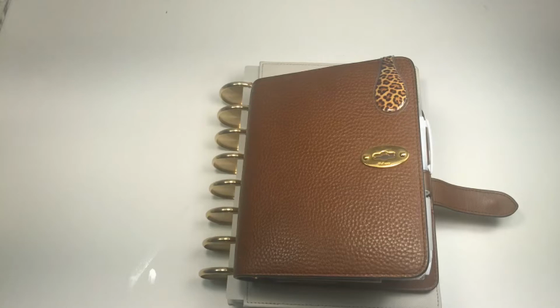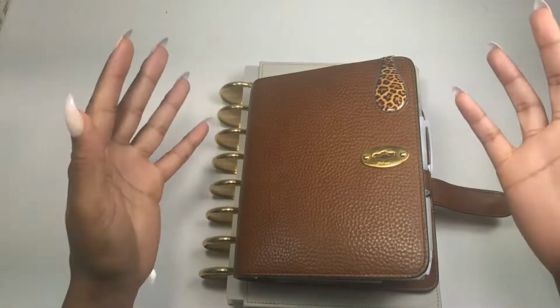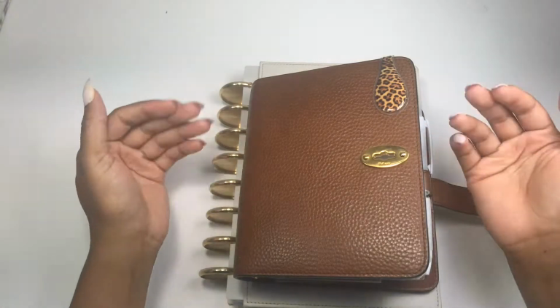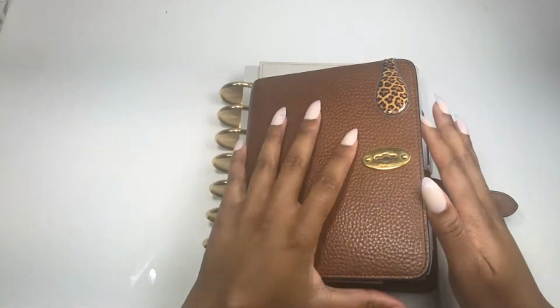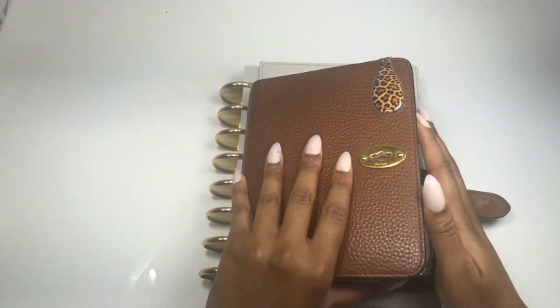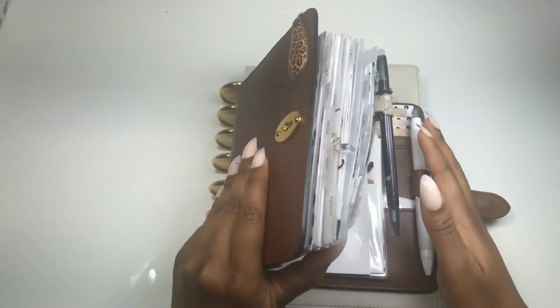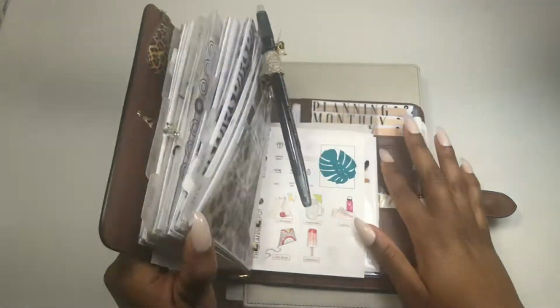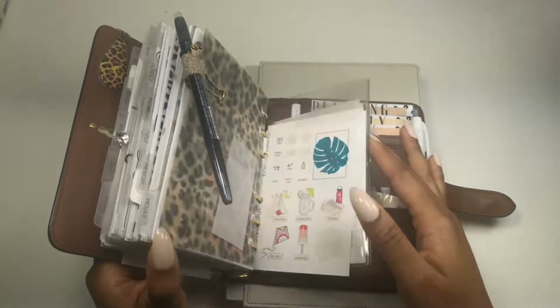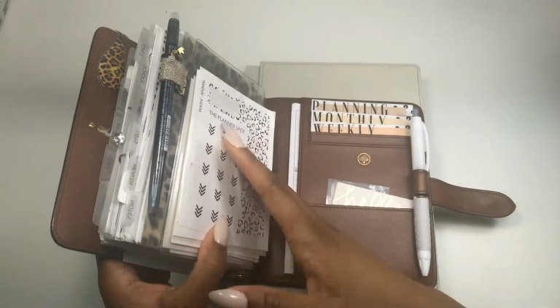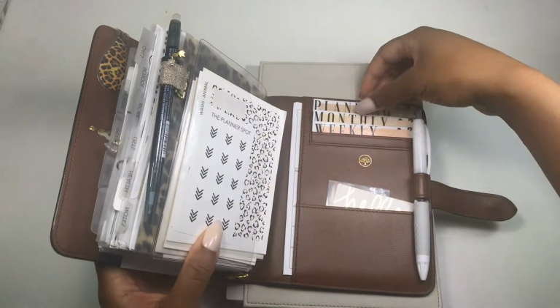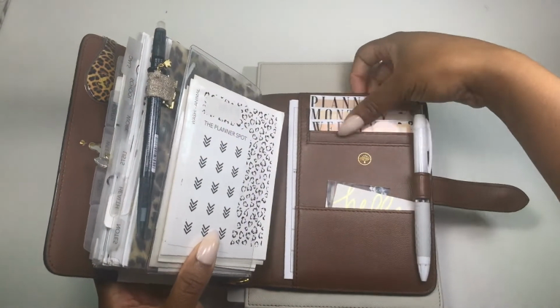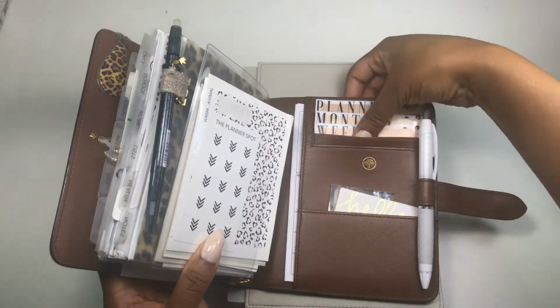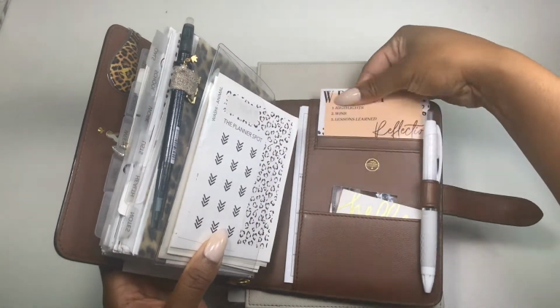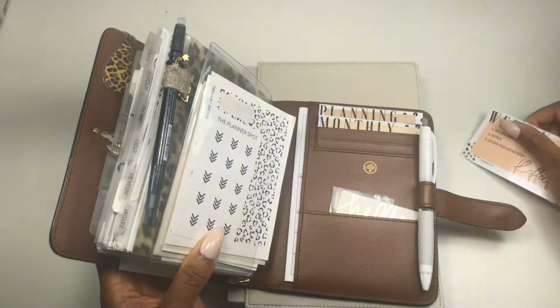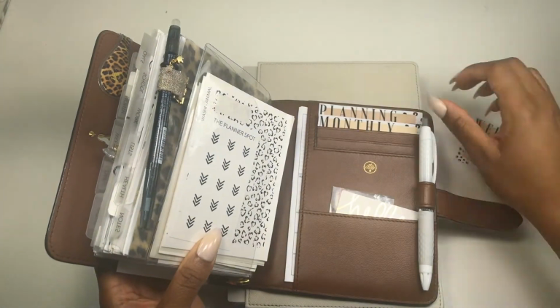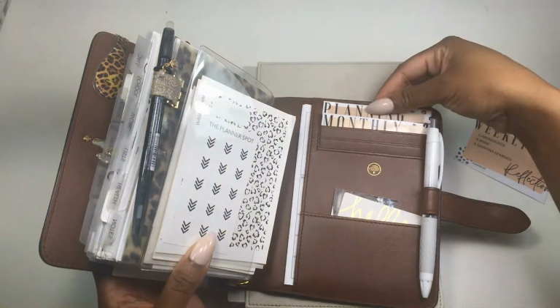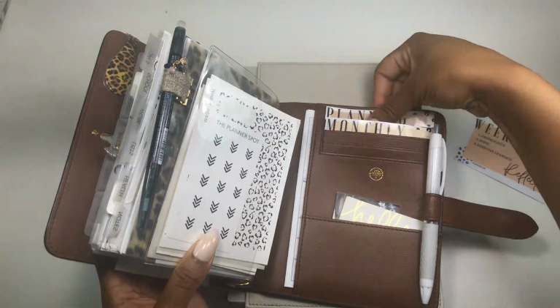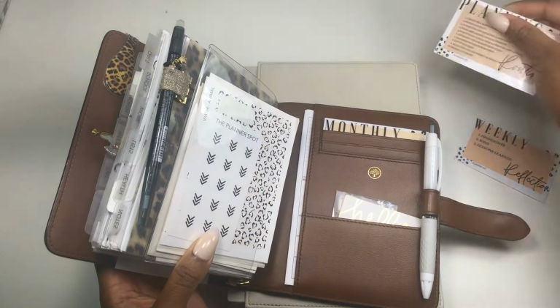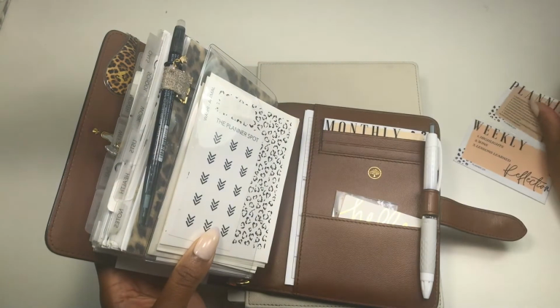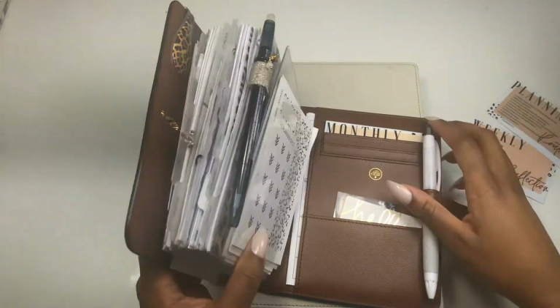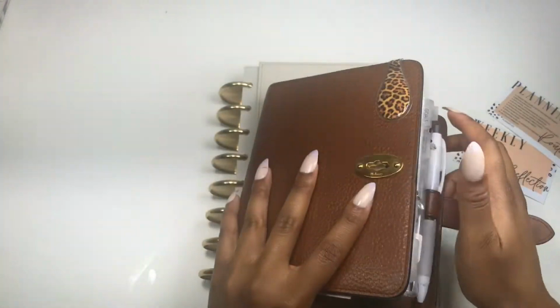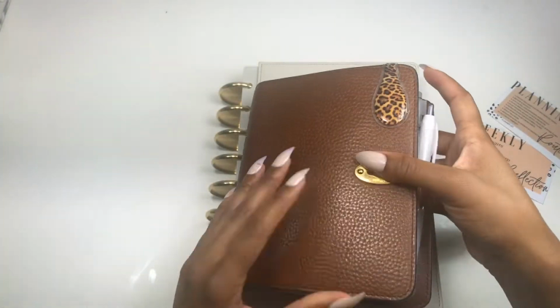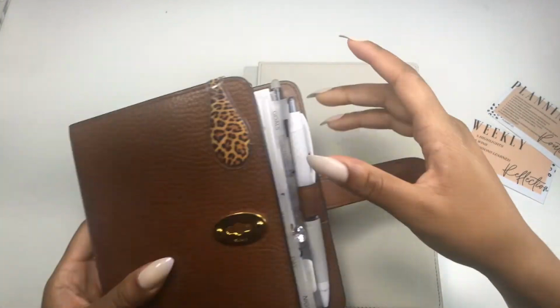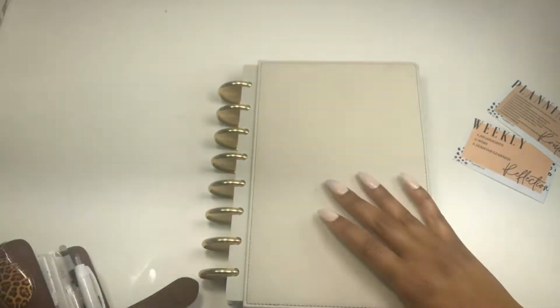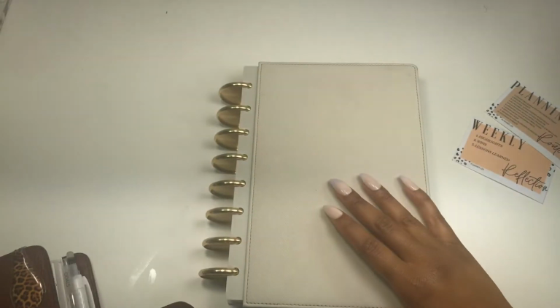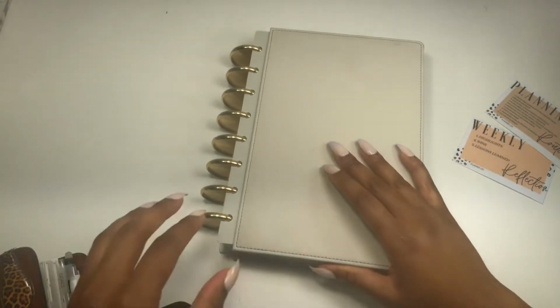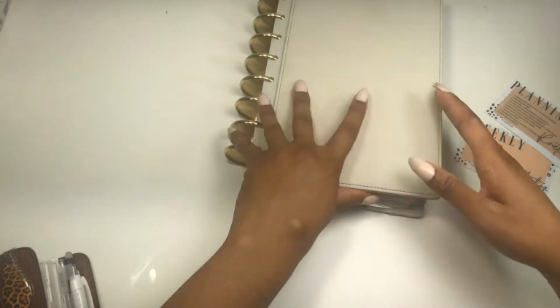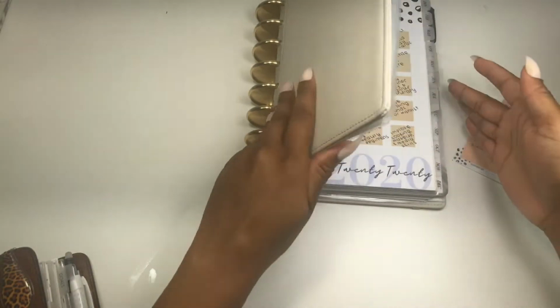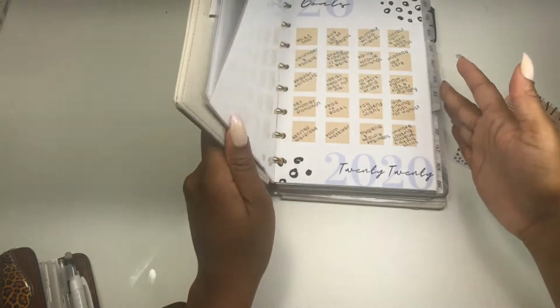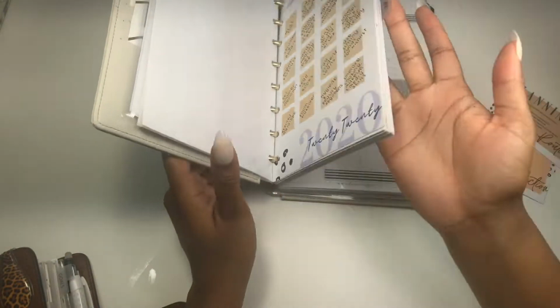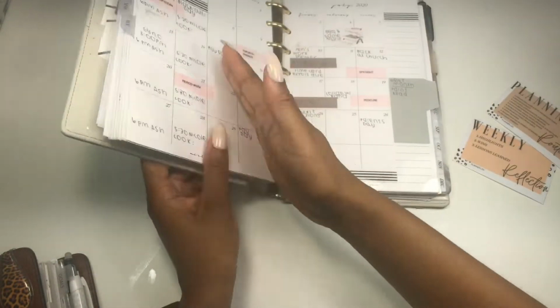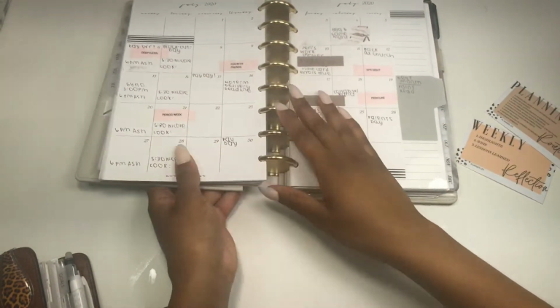Hello, hello everyone! Welcome back to my channel. It's Planner Lex and I'm coming at you with a weekly plan with me. It has been some time.